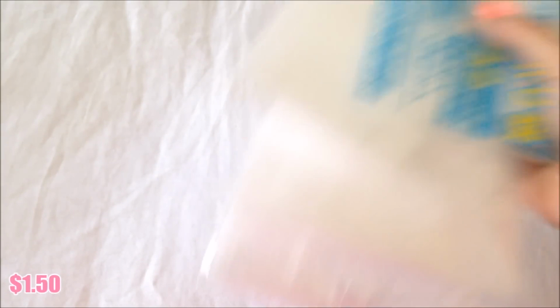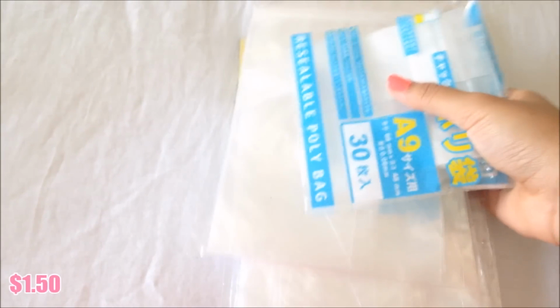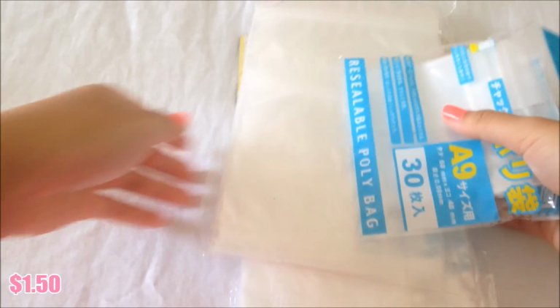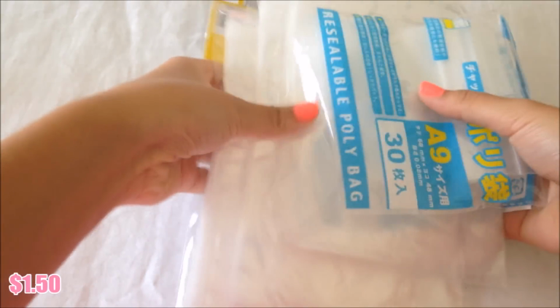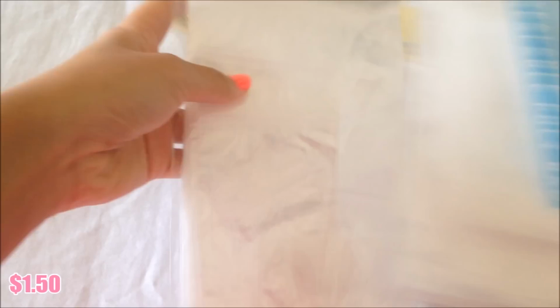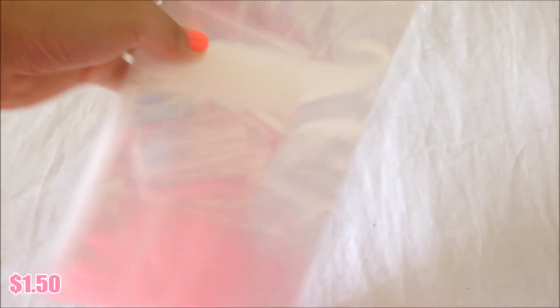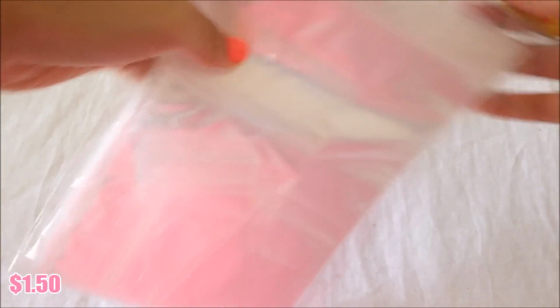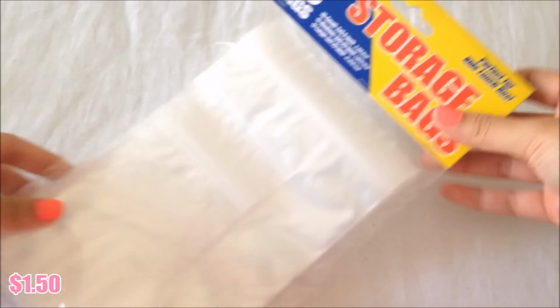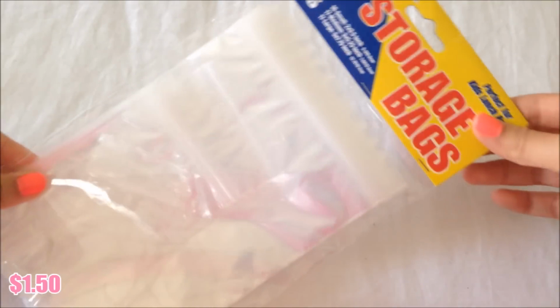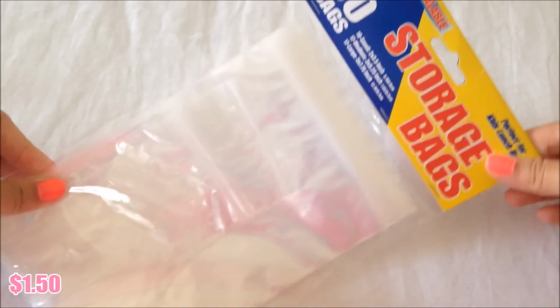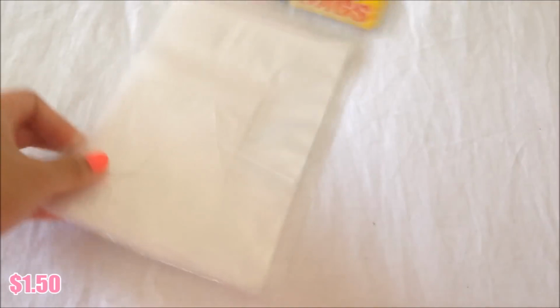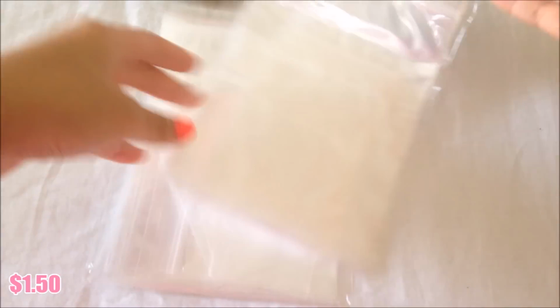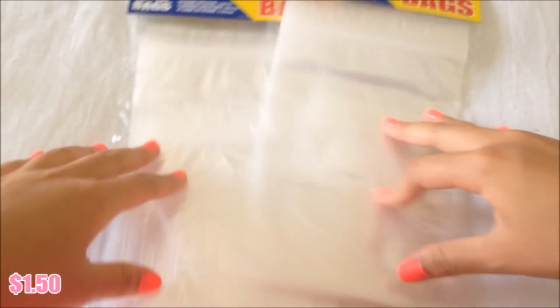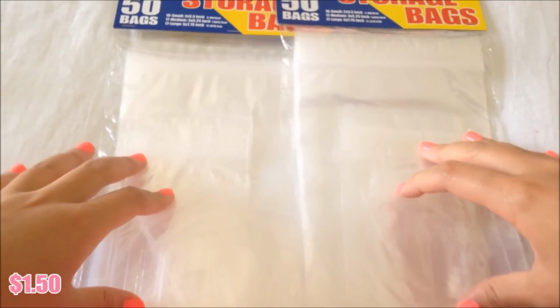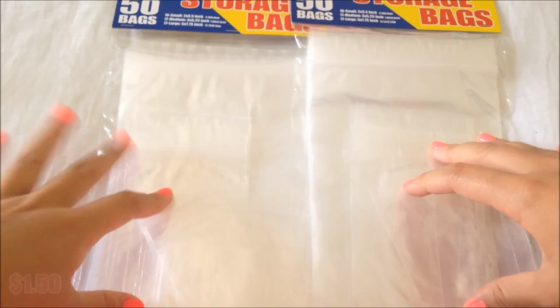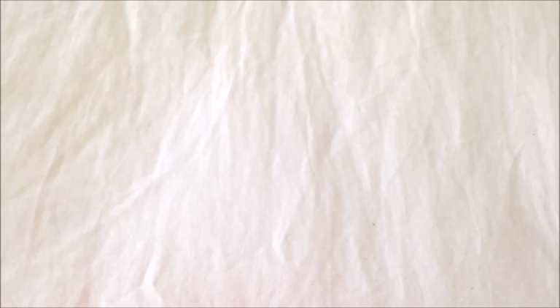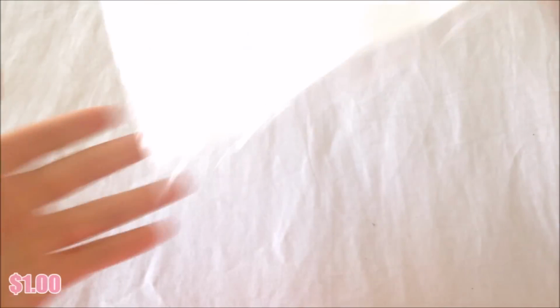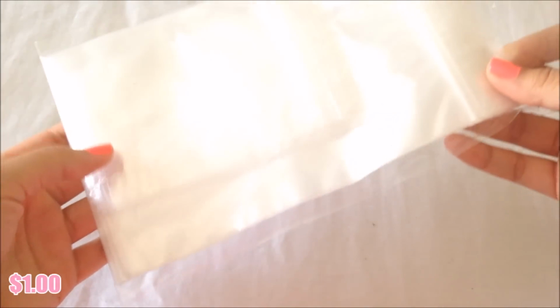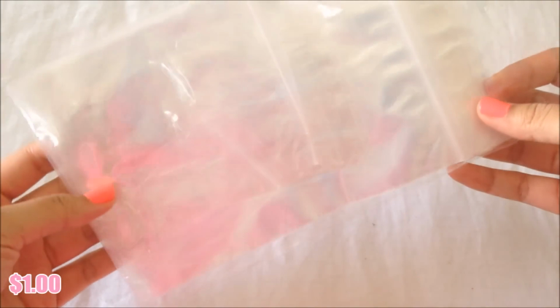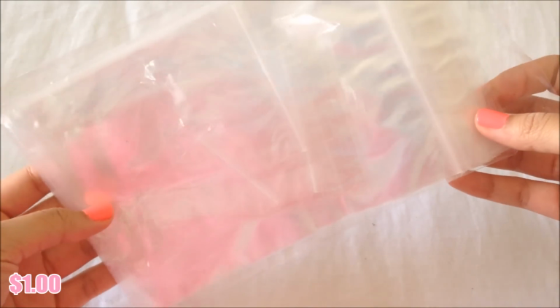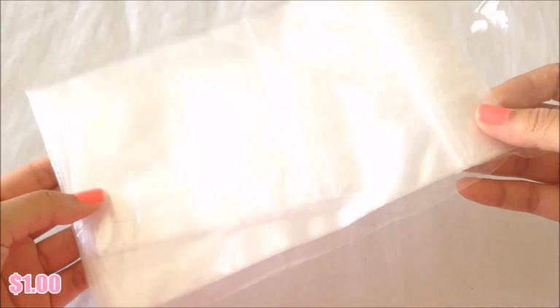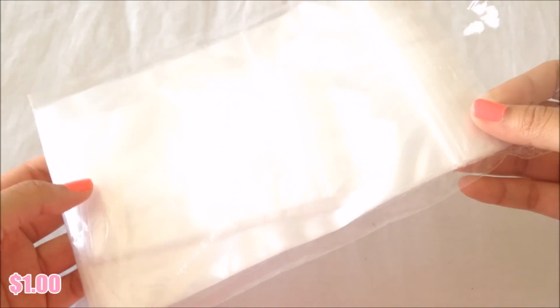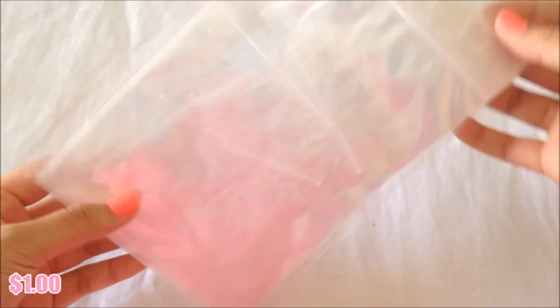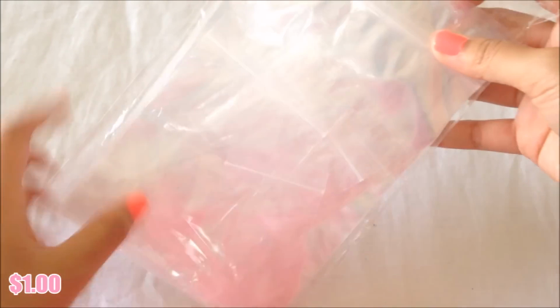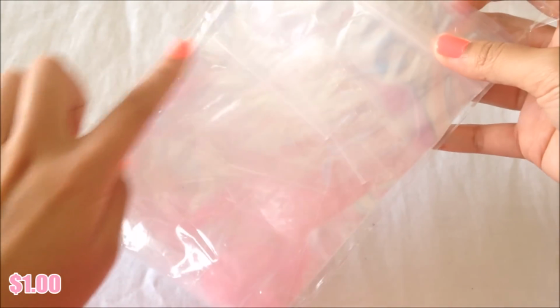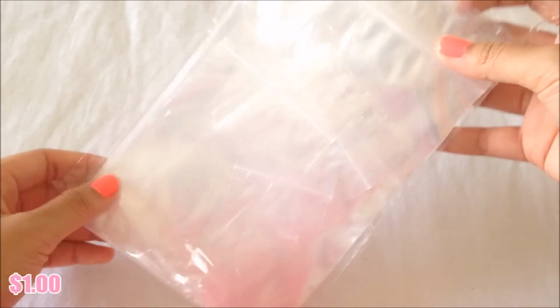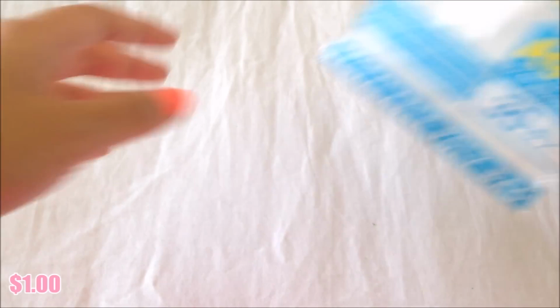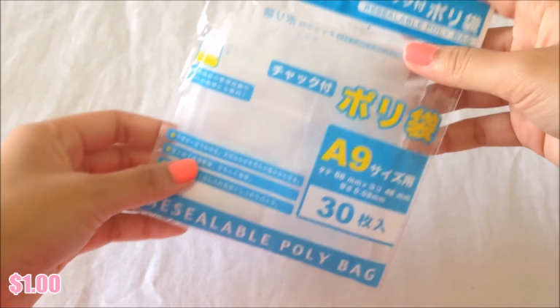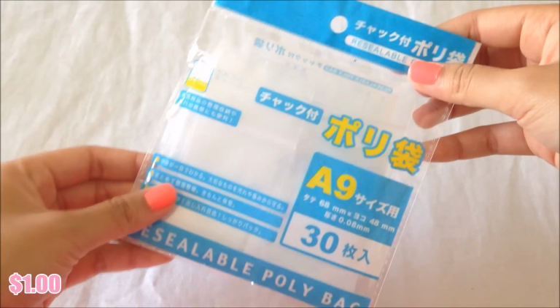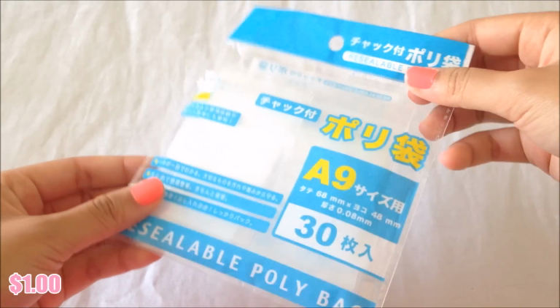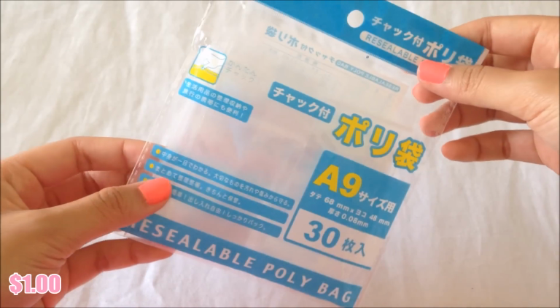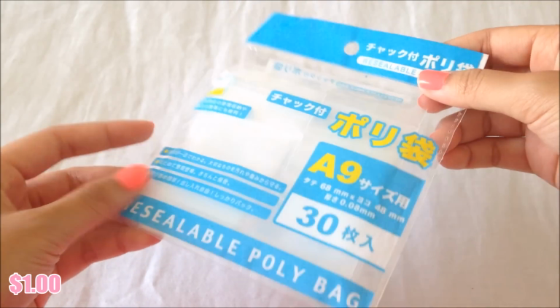Moving on to non-squishy related items — I have some packaging bags that are brand new. These will be $1.50 each, and this one that I've used a little bit will be $1. They come in different sizes.